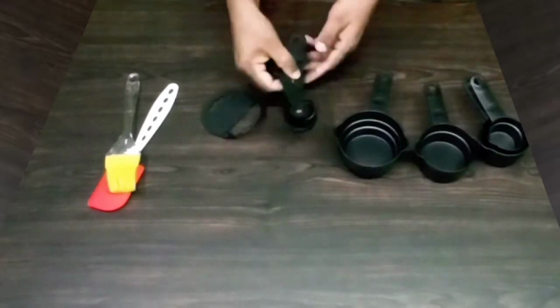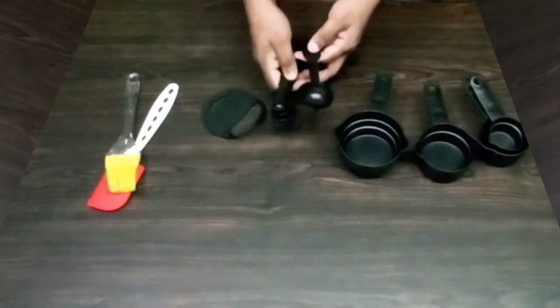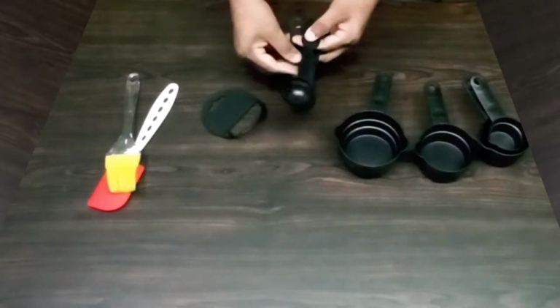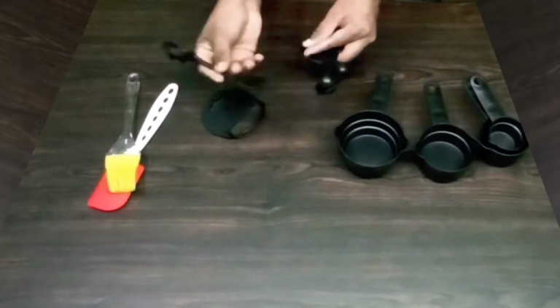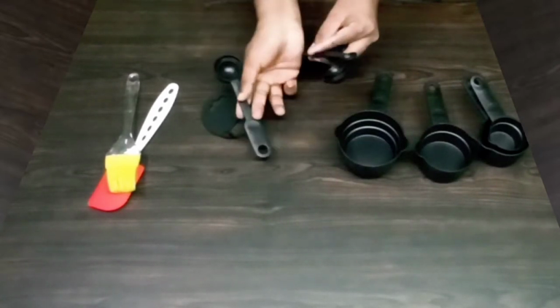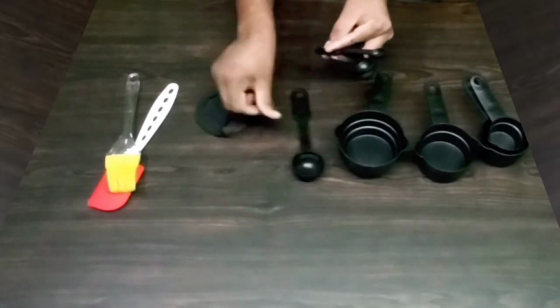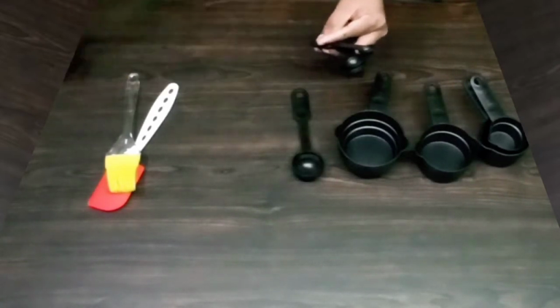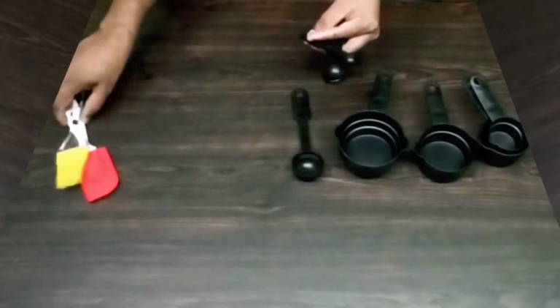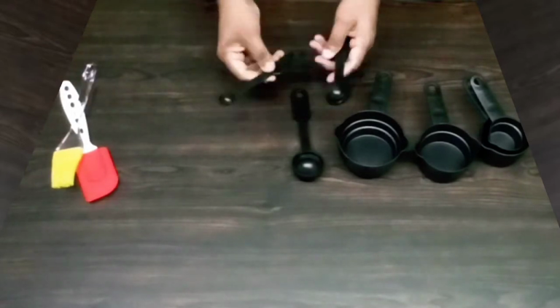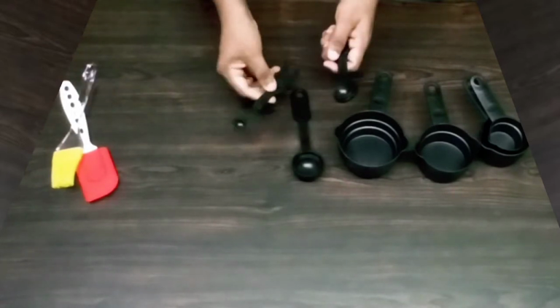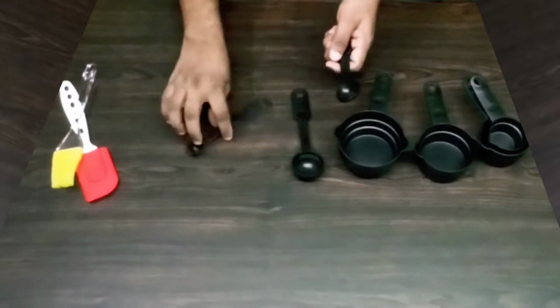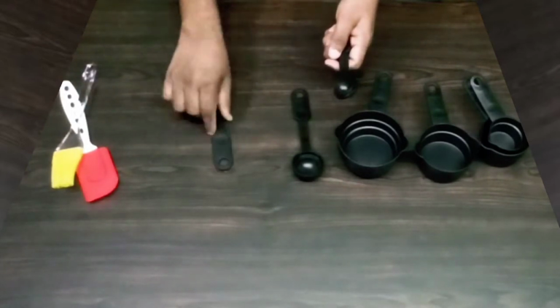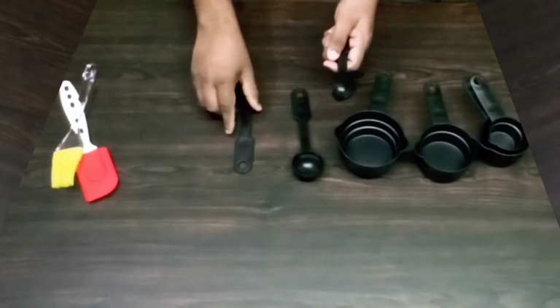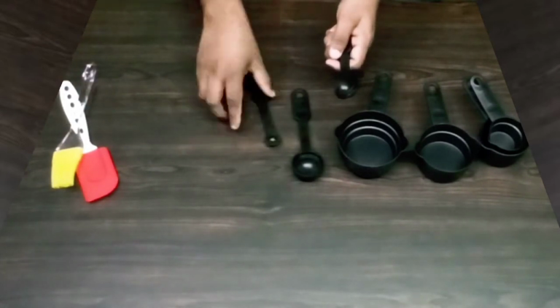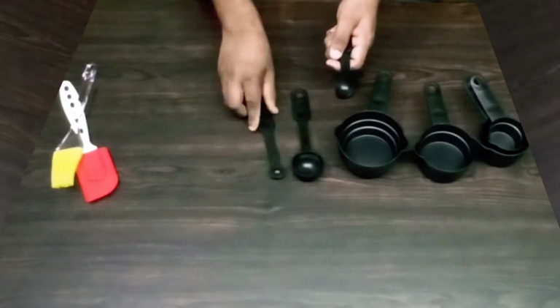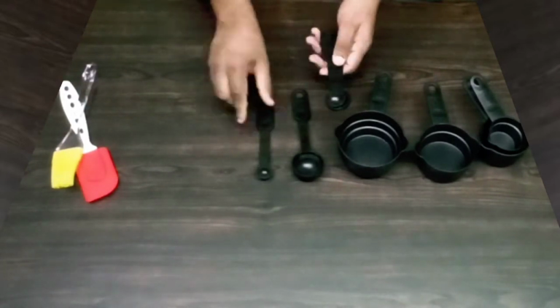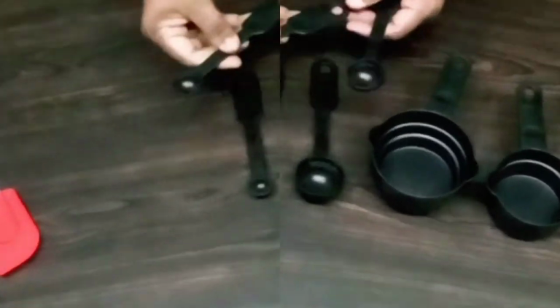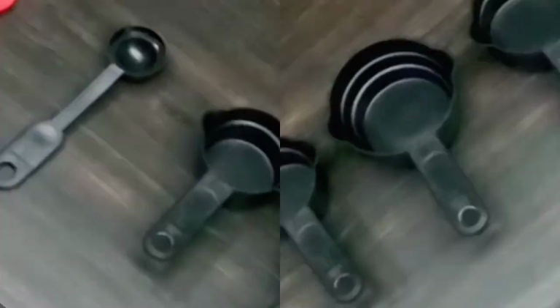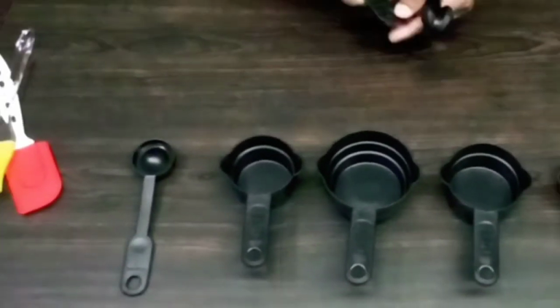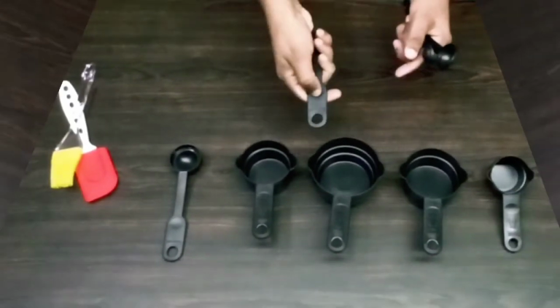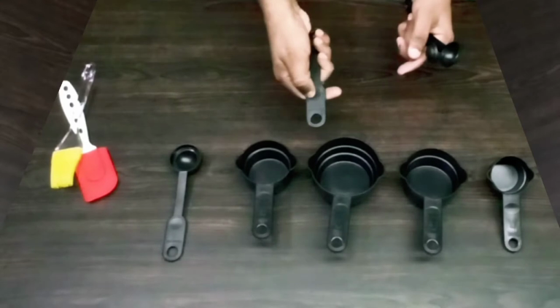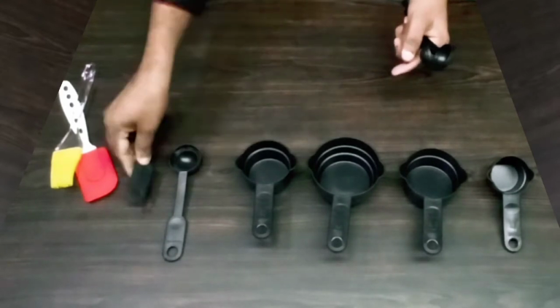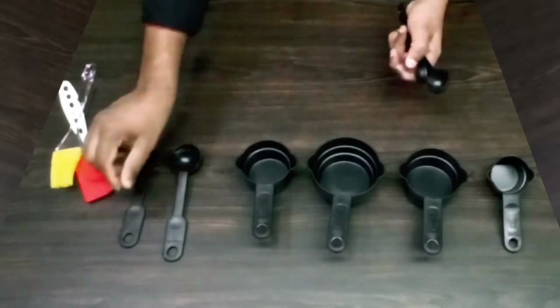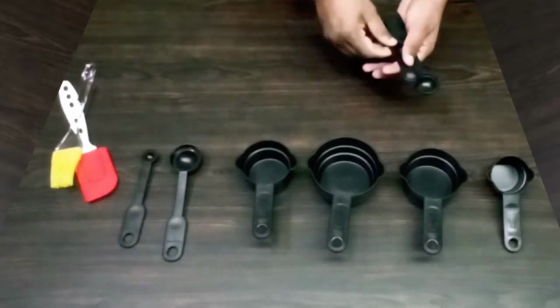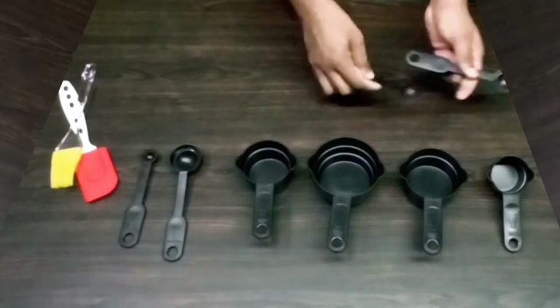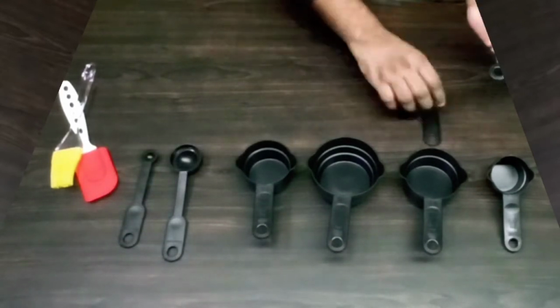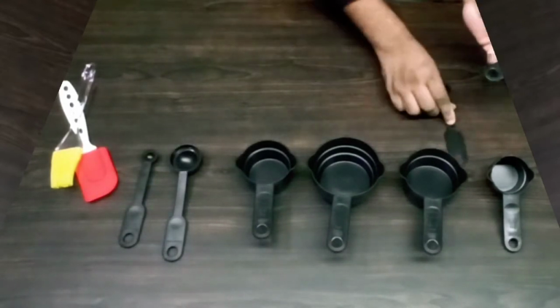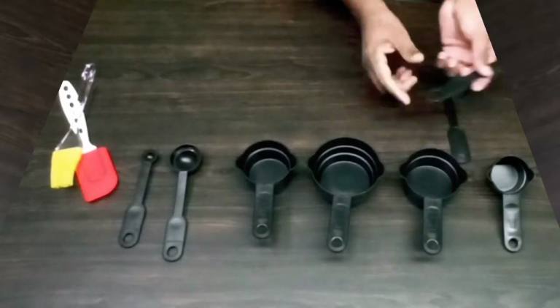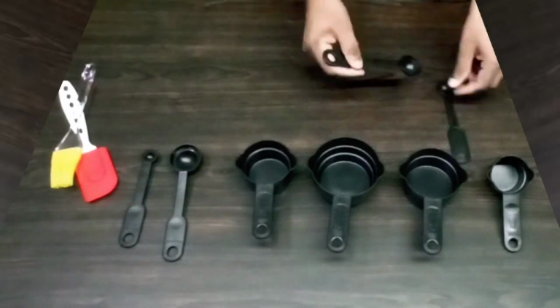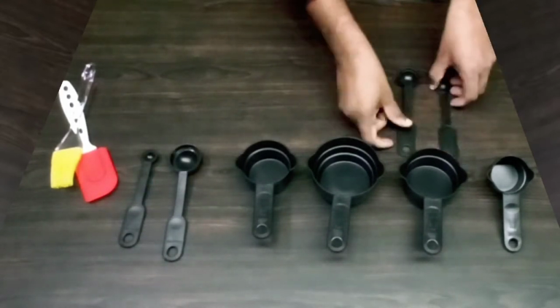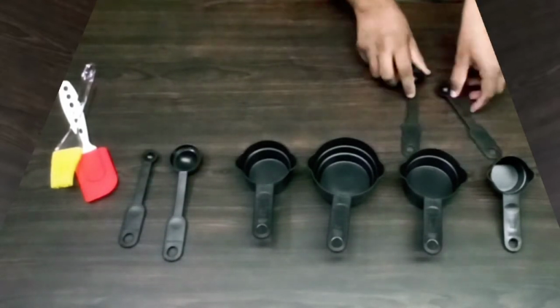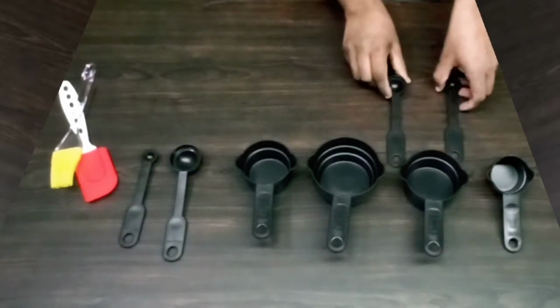The teaspoon ones — this will be a tablespoon and teaspoon. We'll get the ingredients from our products. We have 4 teaspoons and 4 cups.